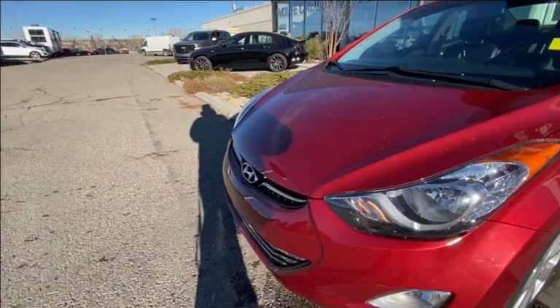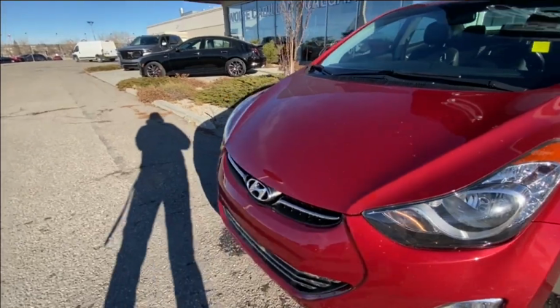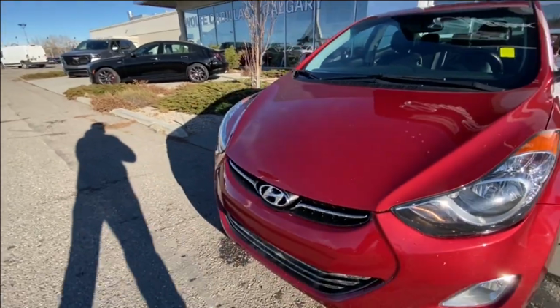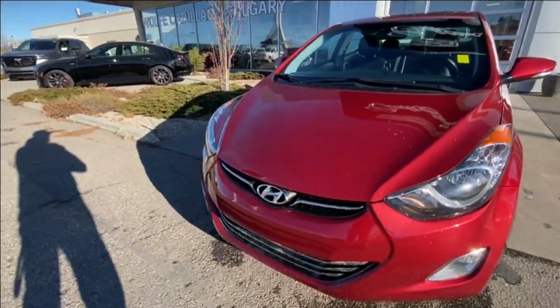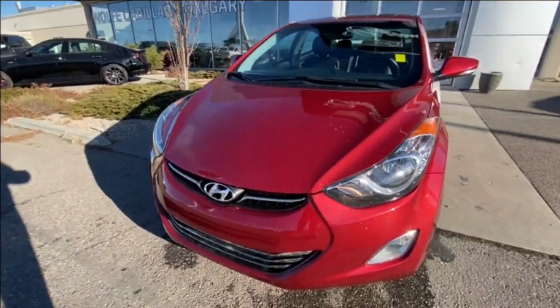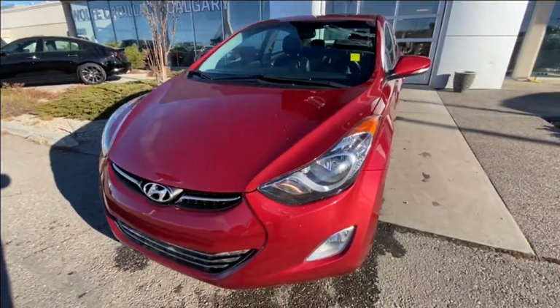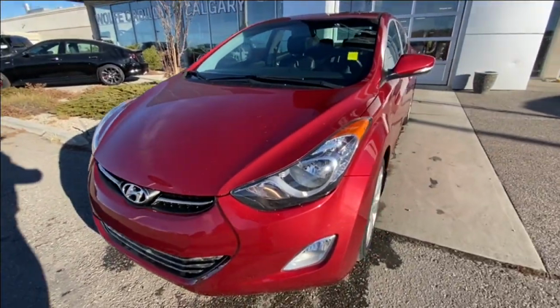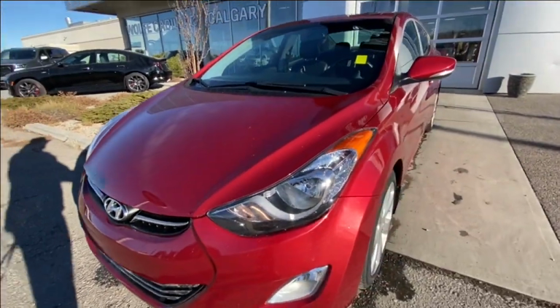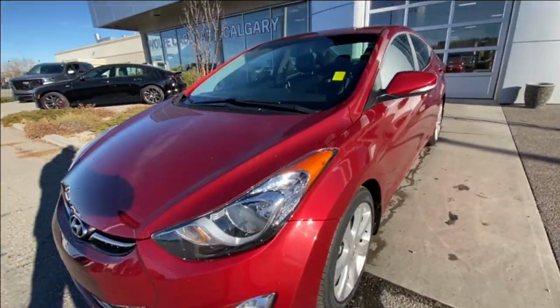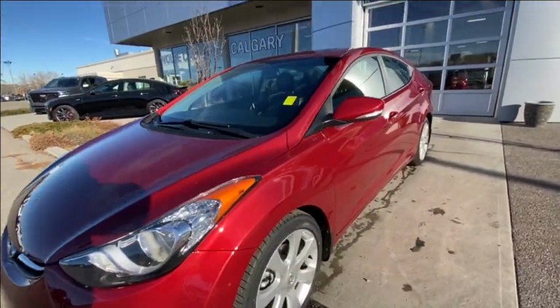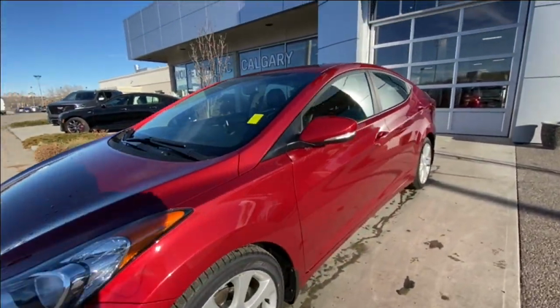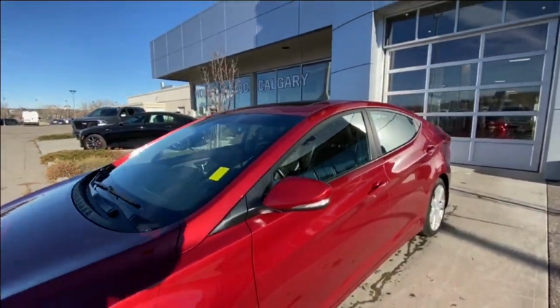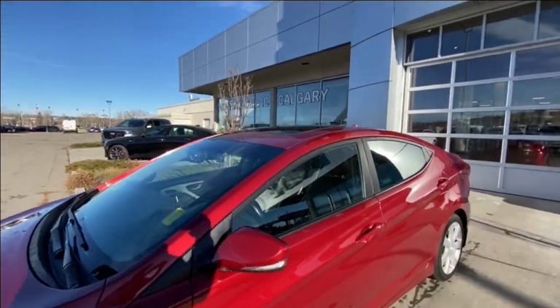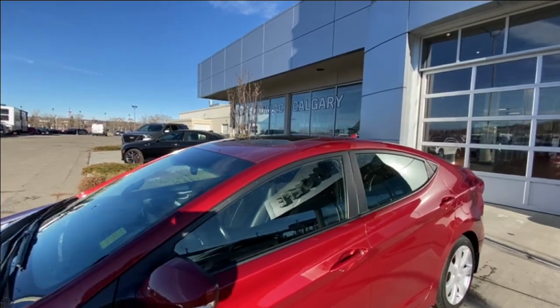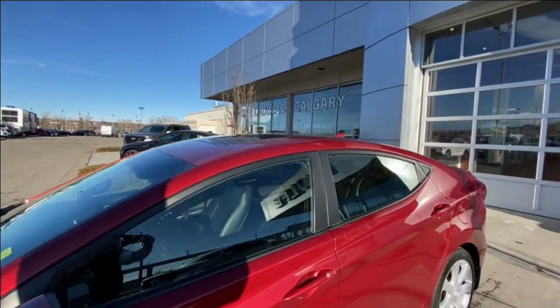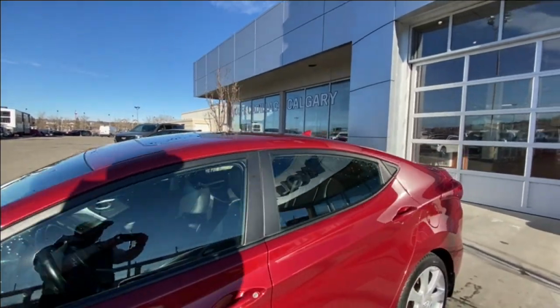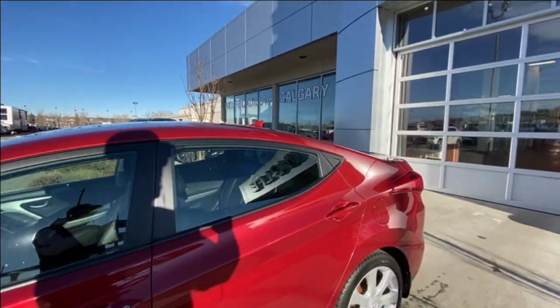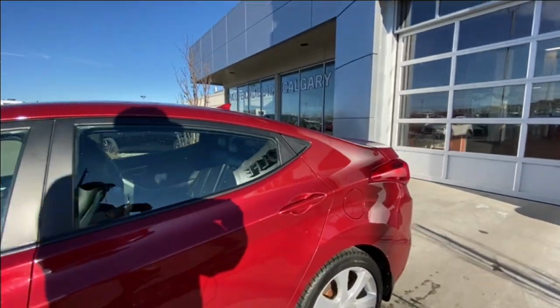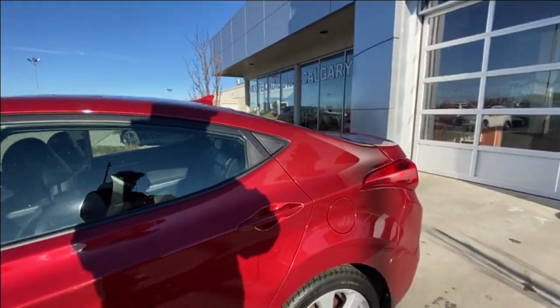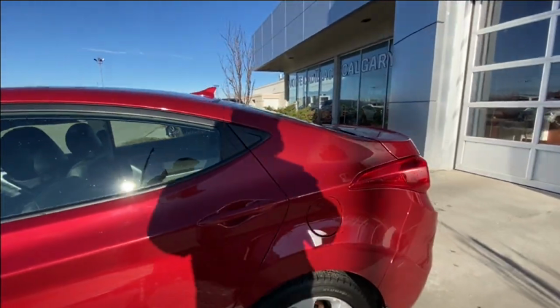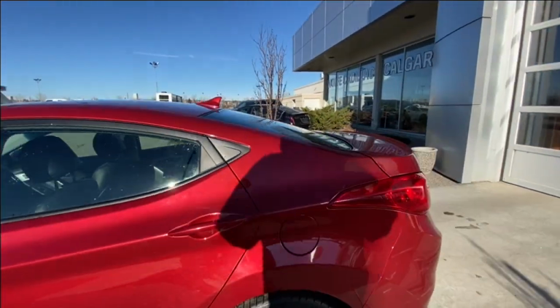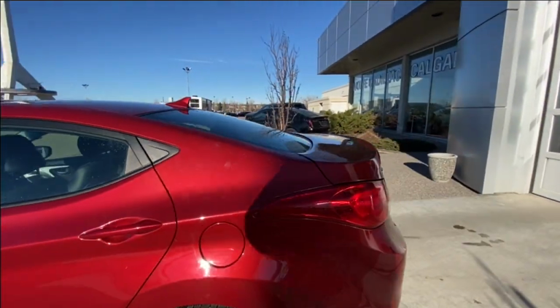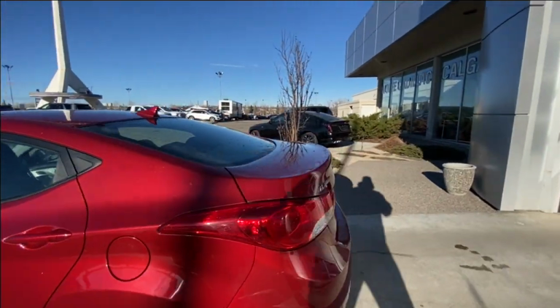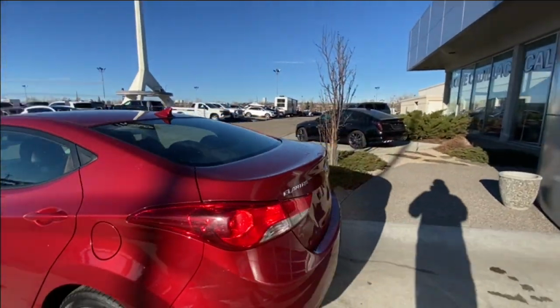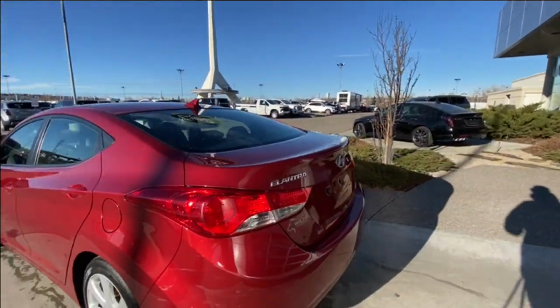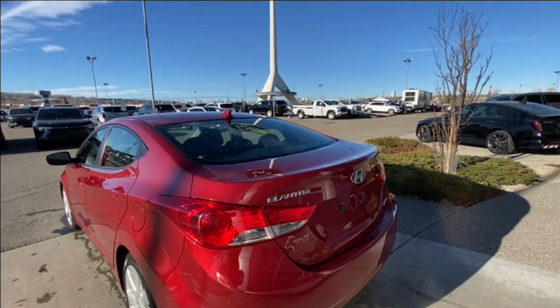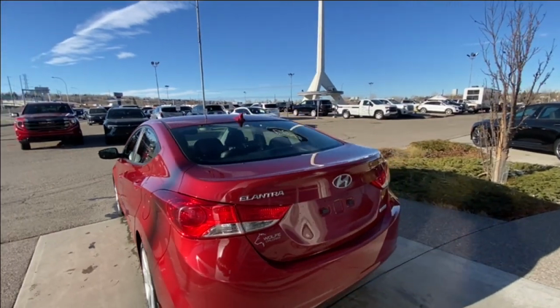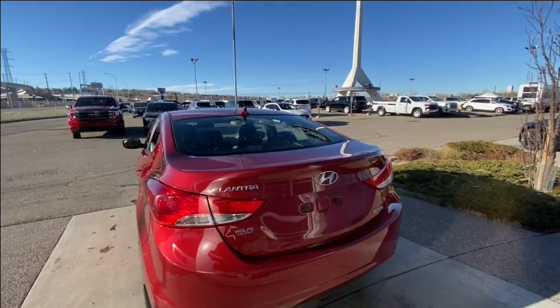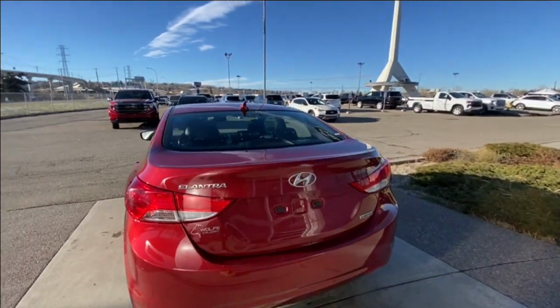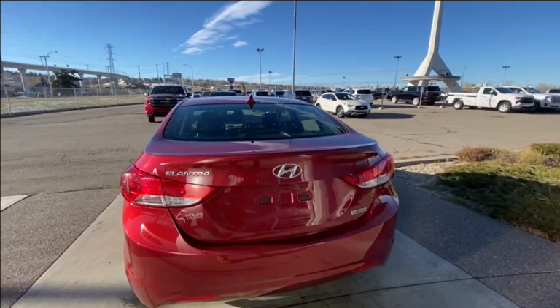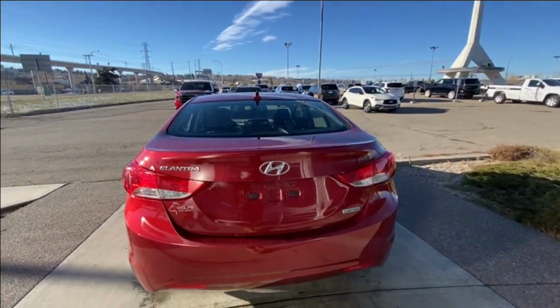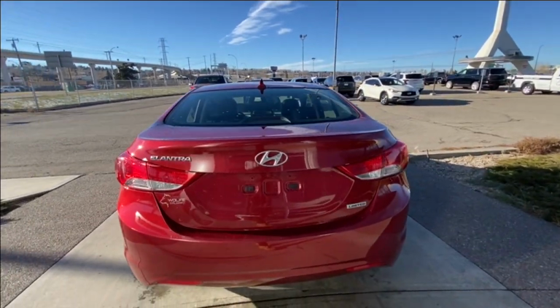there's a Hyundai badge in the center of the grille and incandescent headlights. Back down the side of the vehicle we have black trim all around the windows. The gas cap is on the driver's side of the vehicle. At the back we have the Elantra, Hyundai, and Limited badging all on the trunk.